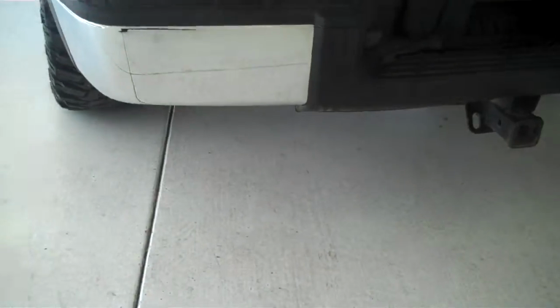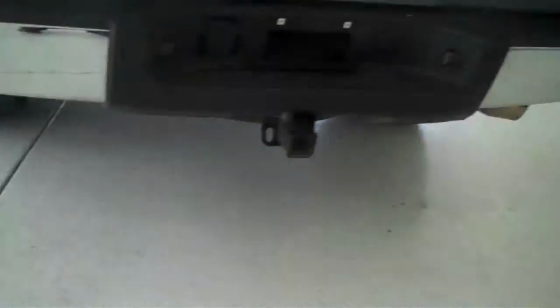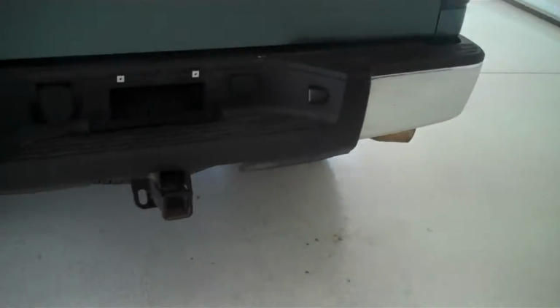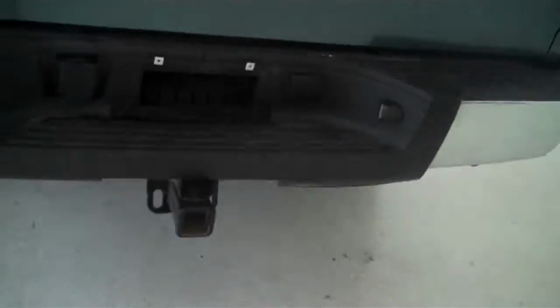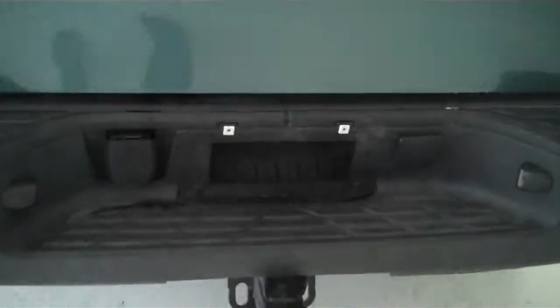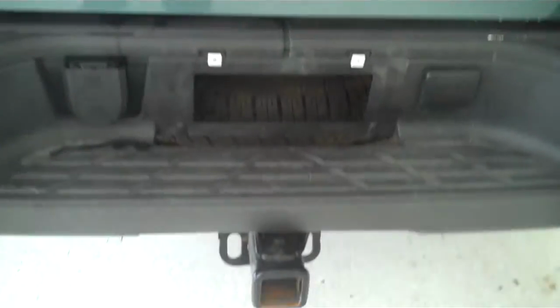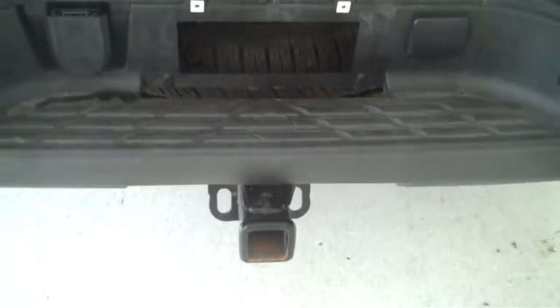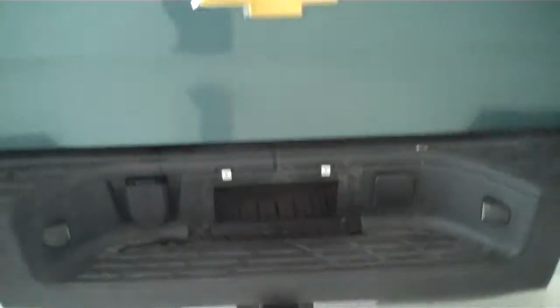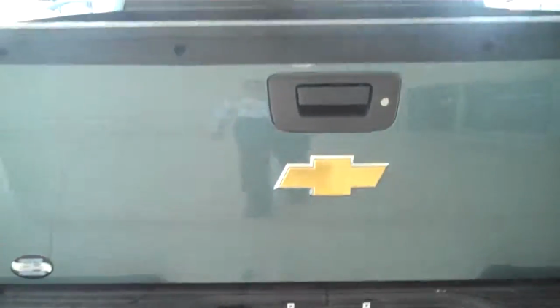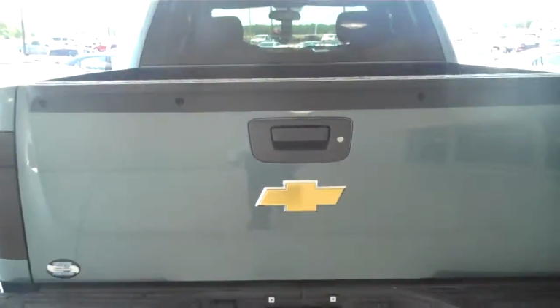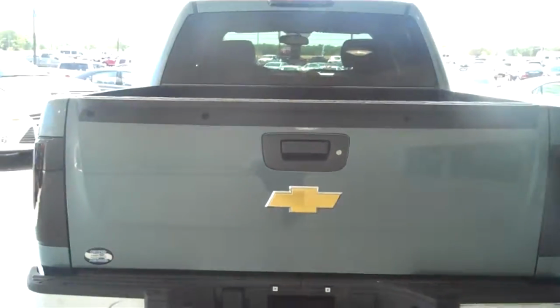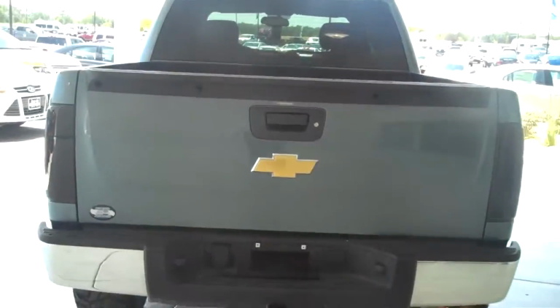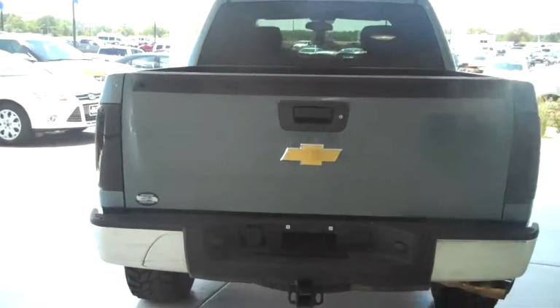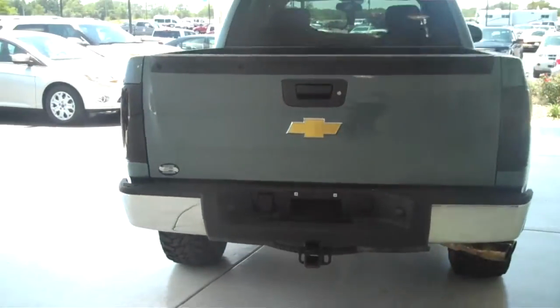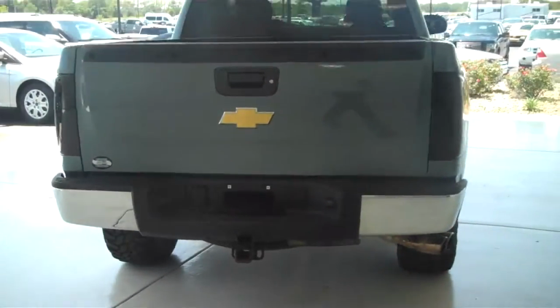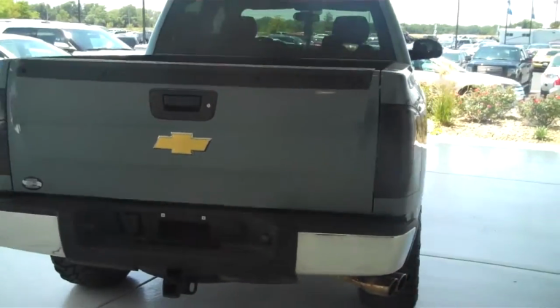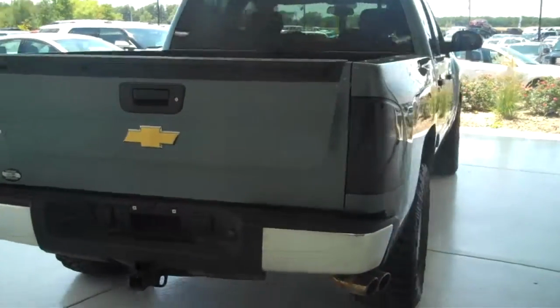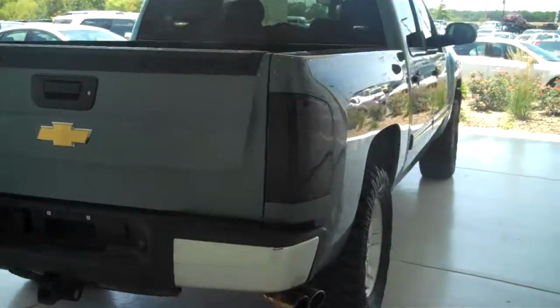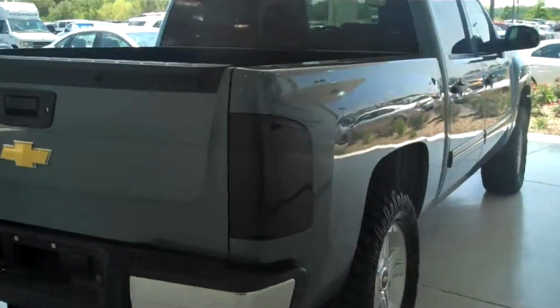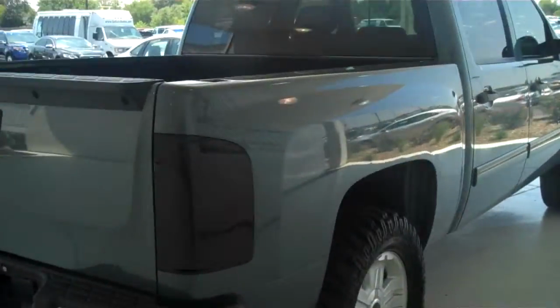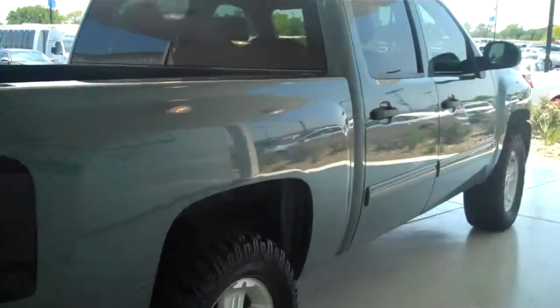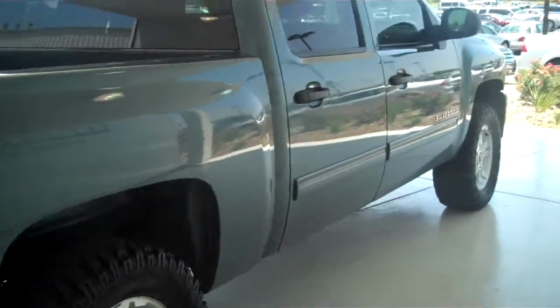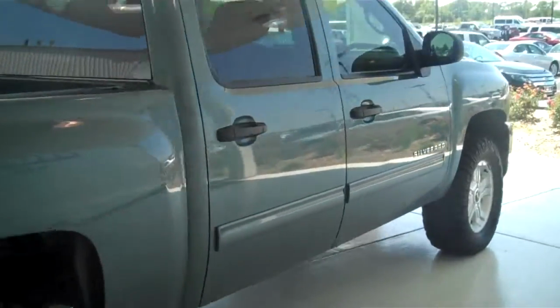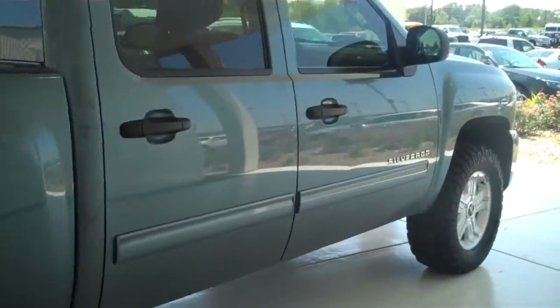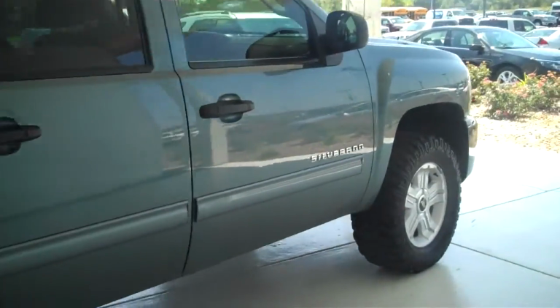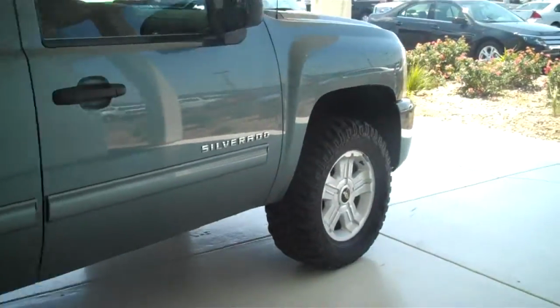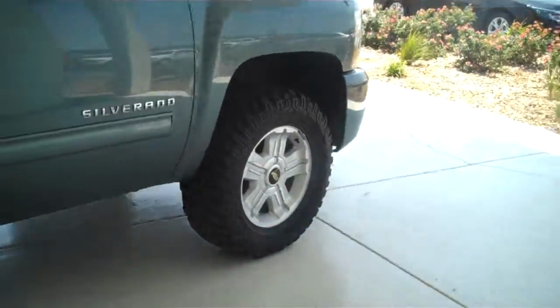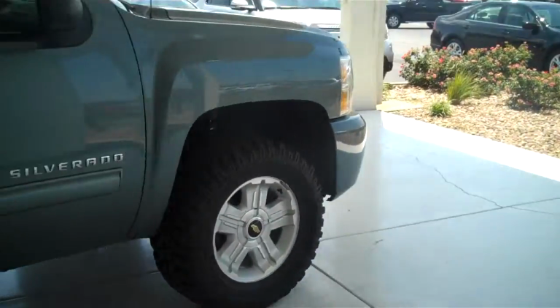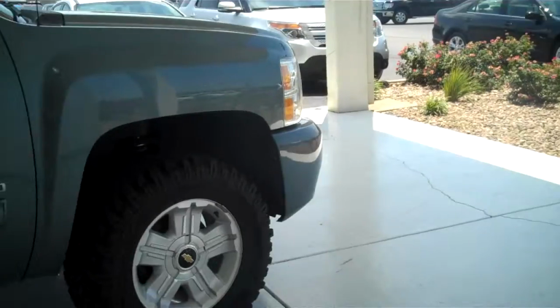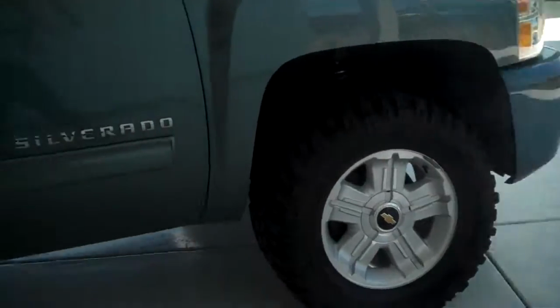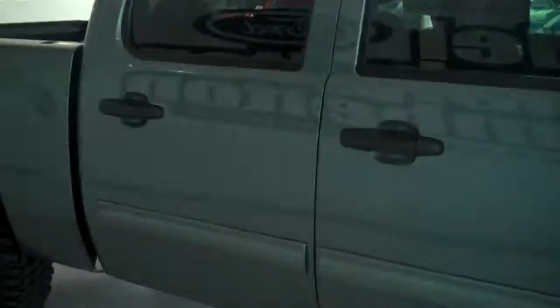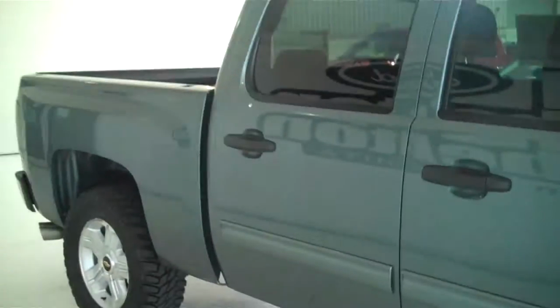The vehicle also has a trailer towing package. You can see this vehicle in all of our inventory at mhford.com, or come out and see us in person at the big corner of 119th and Kellogg — that's Mel Hamilton Ford. Thanks for looking.